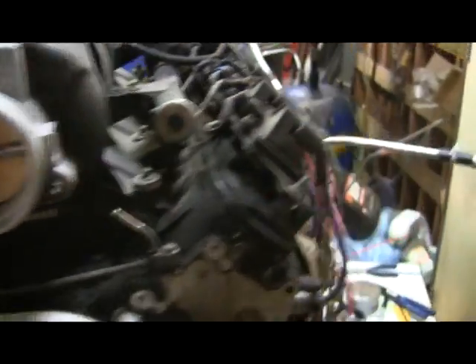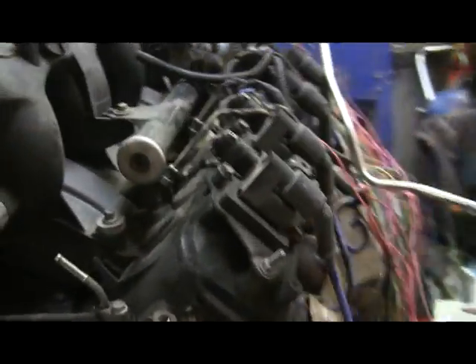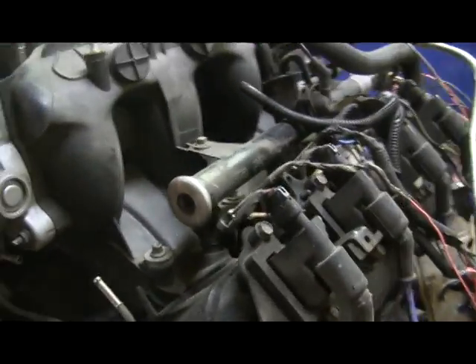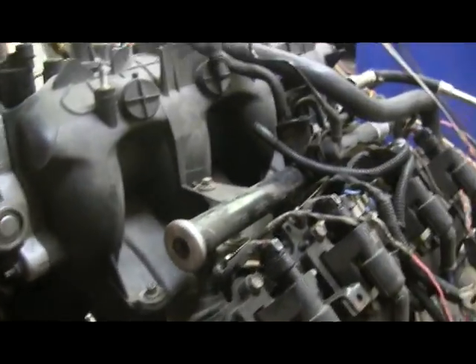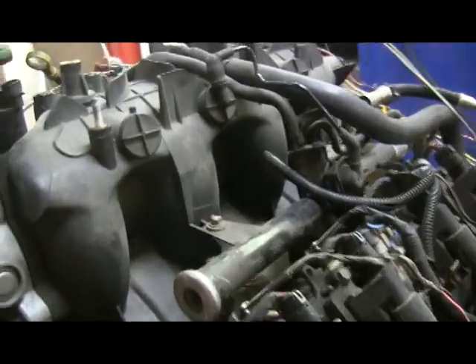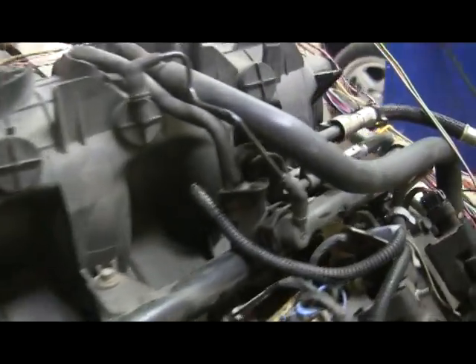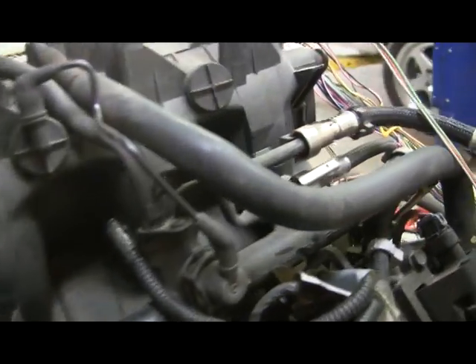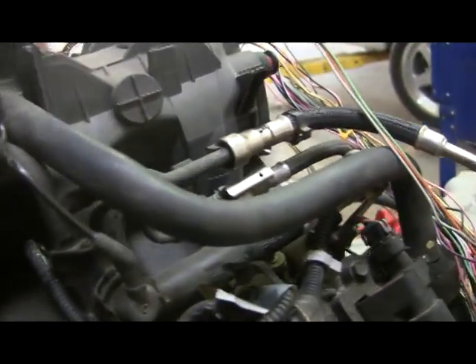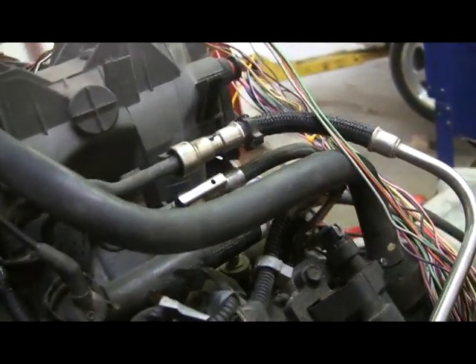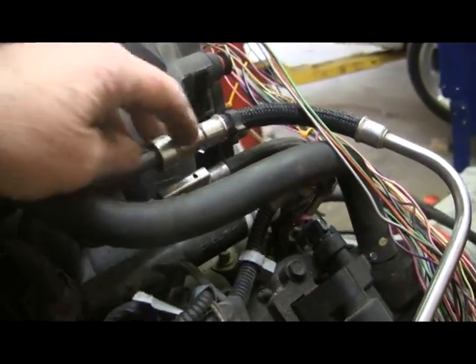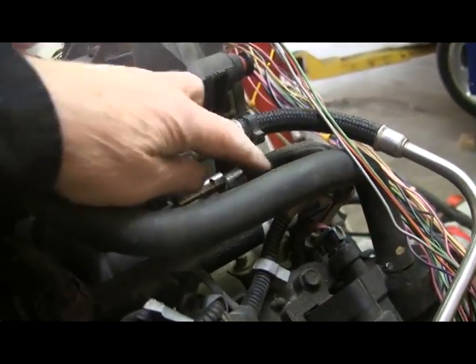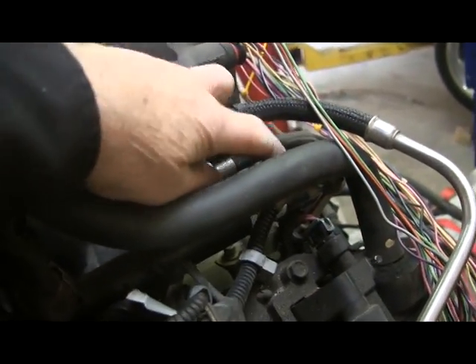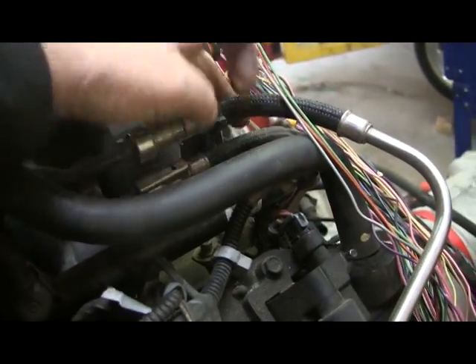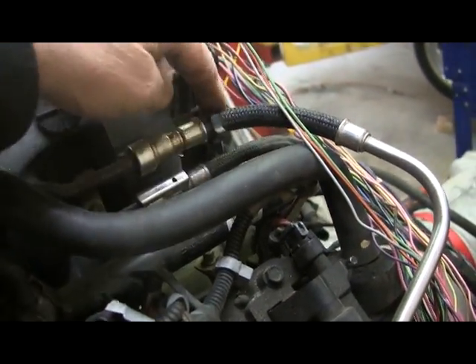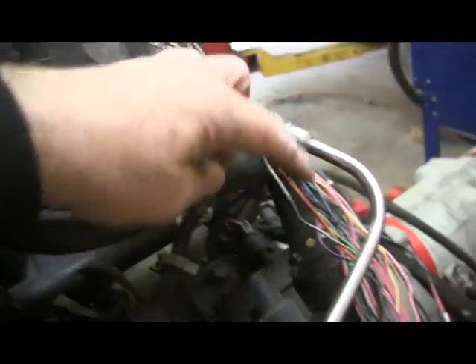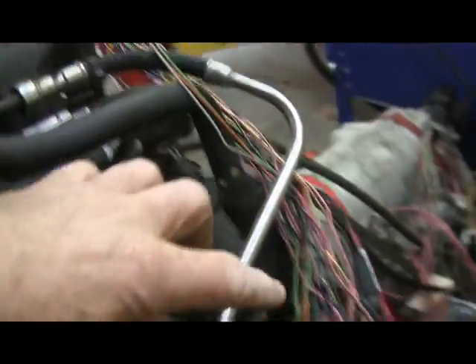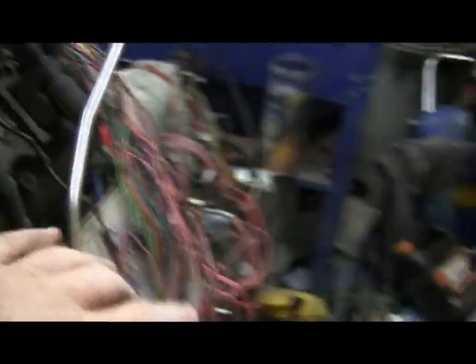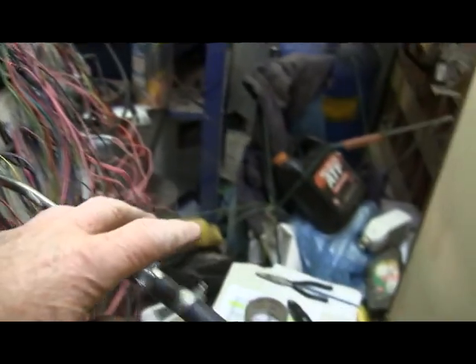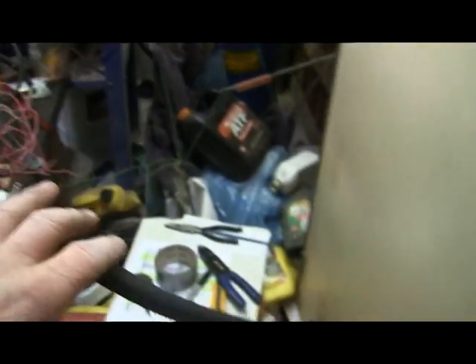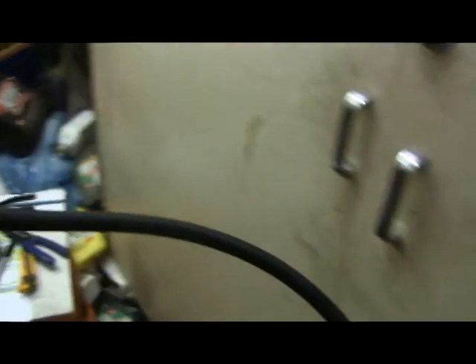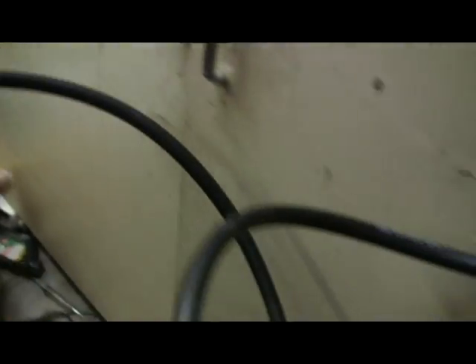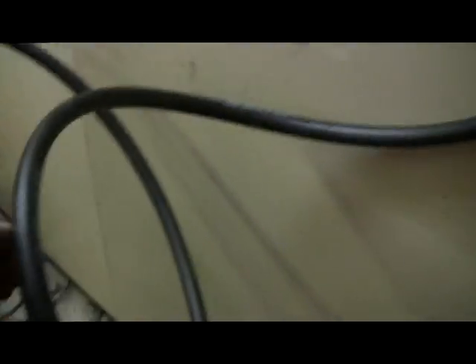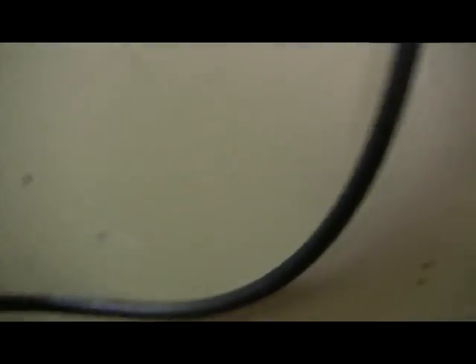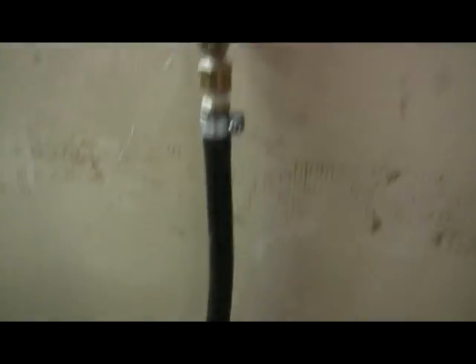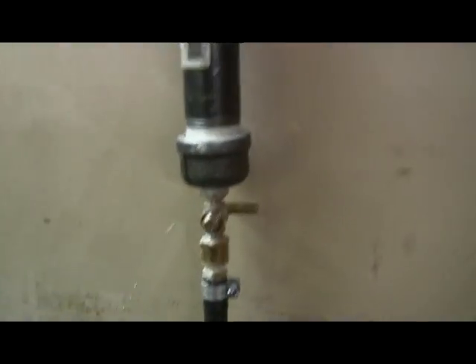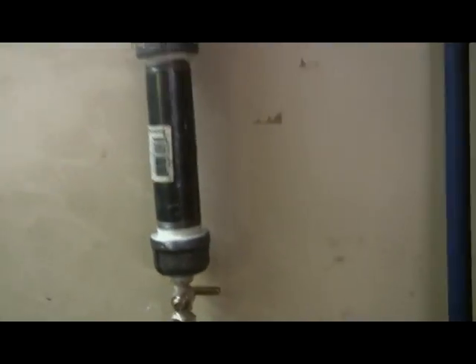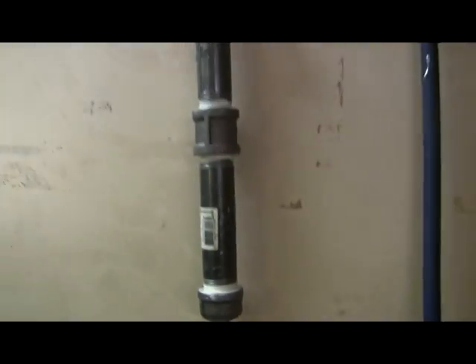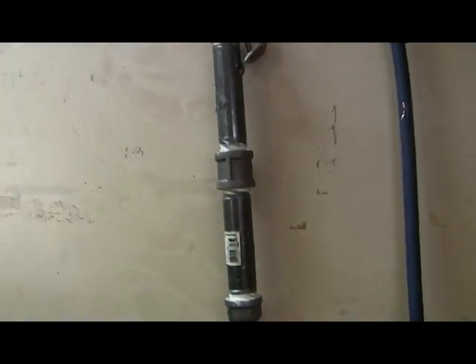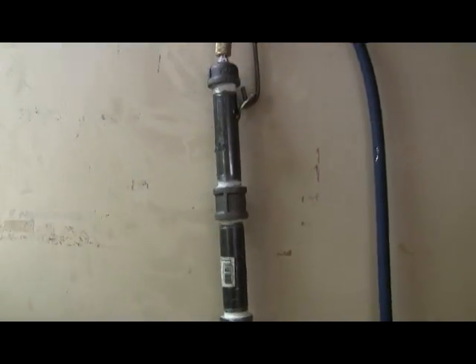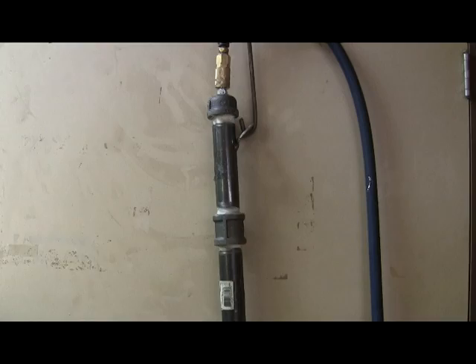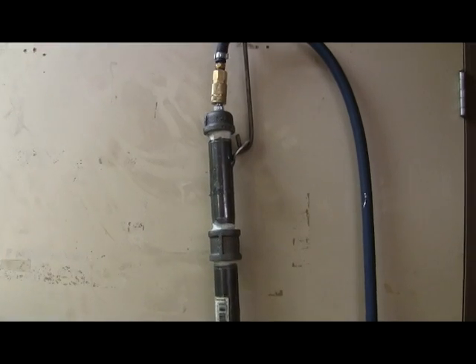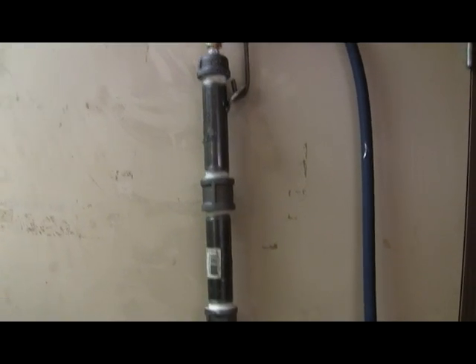I've got a truck intake here, but I'm going to switch that to a car intake later. I've capped off the return line, here's my fuel line running all the way up to — that's my gas tank right there.